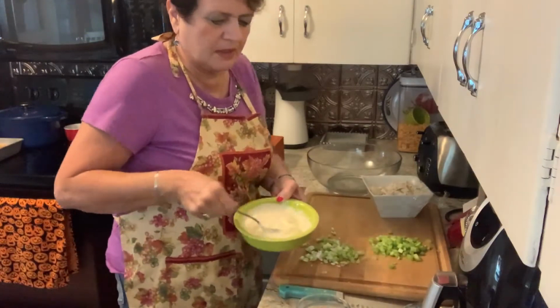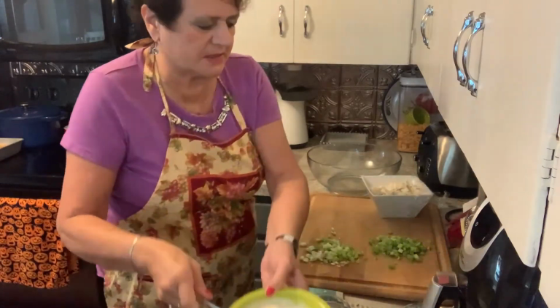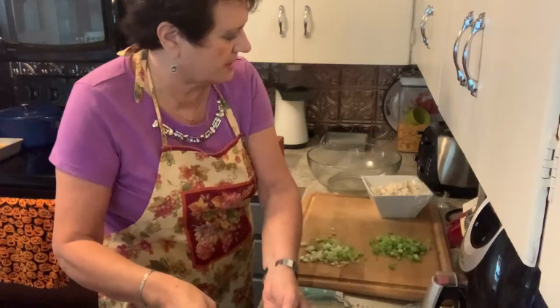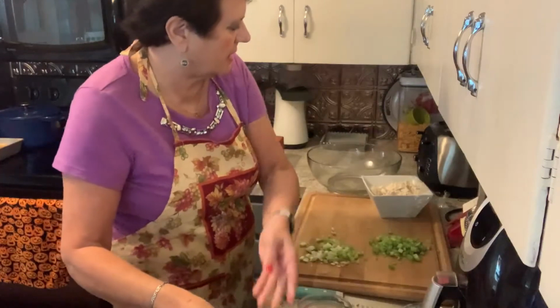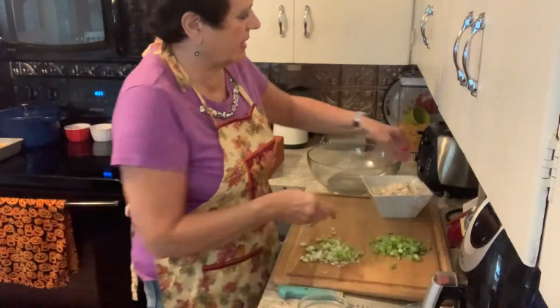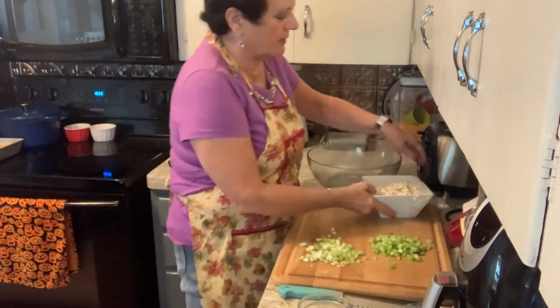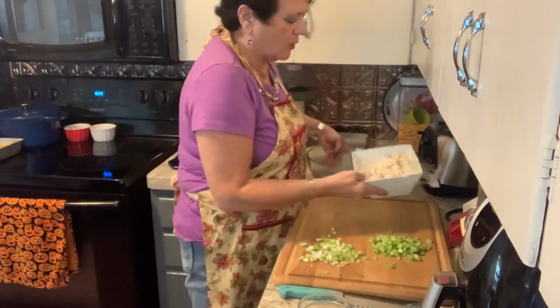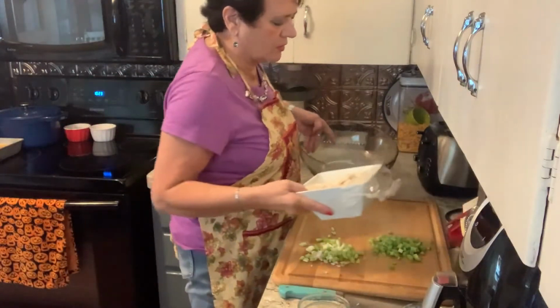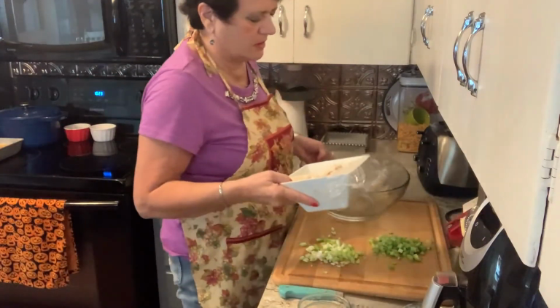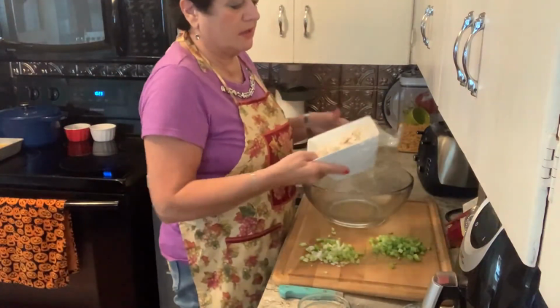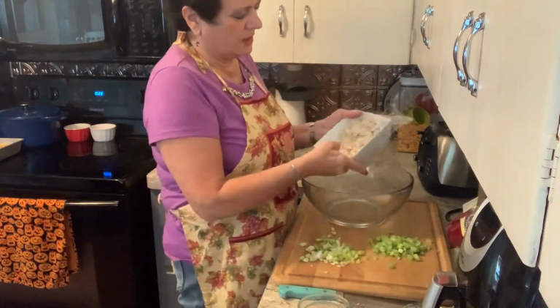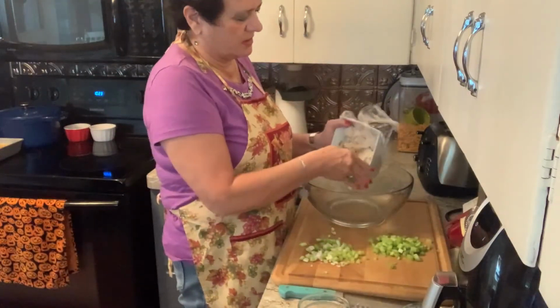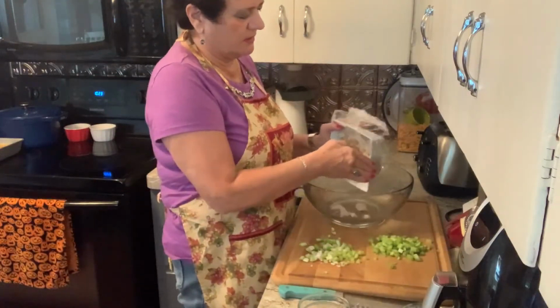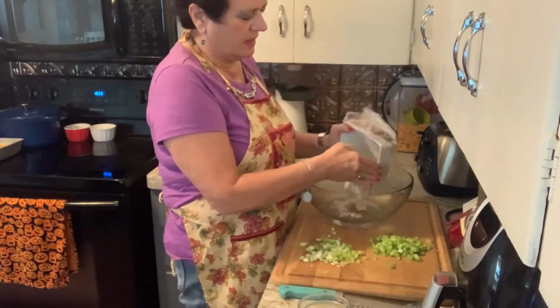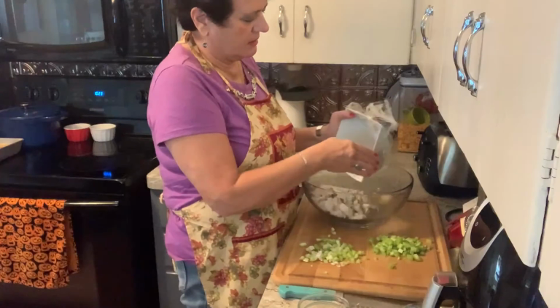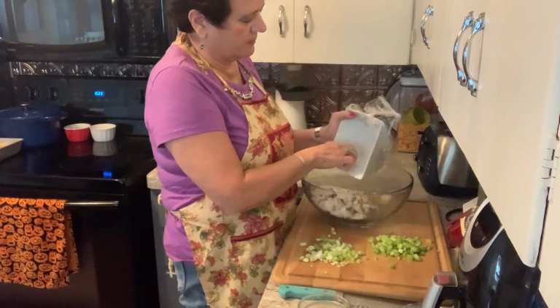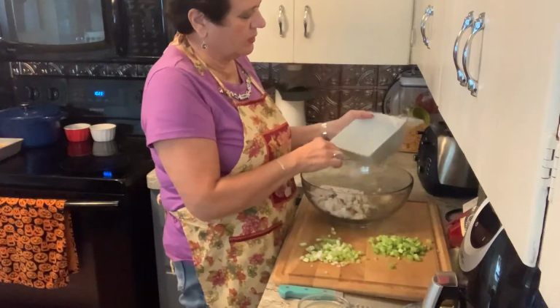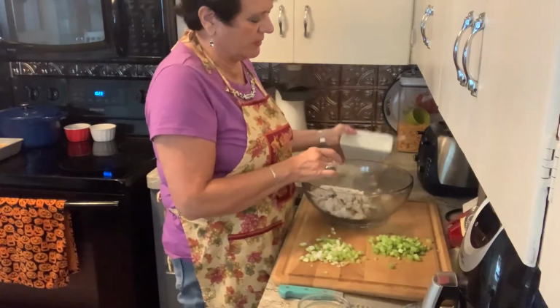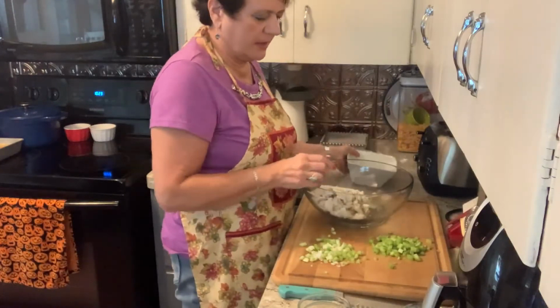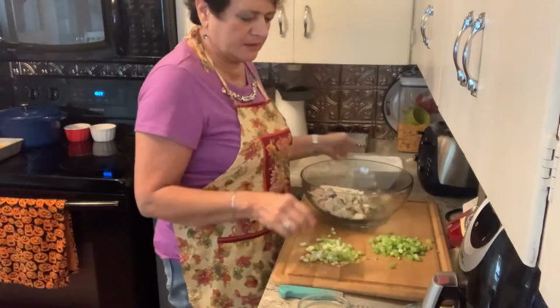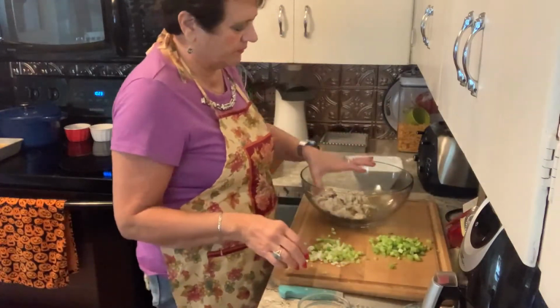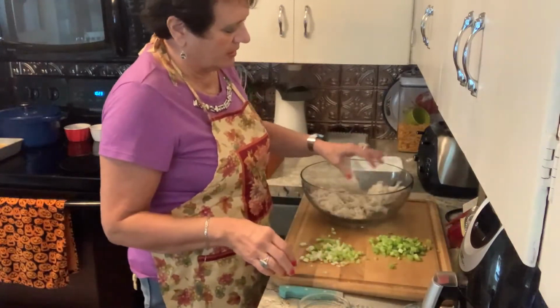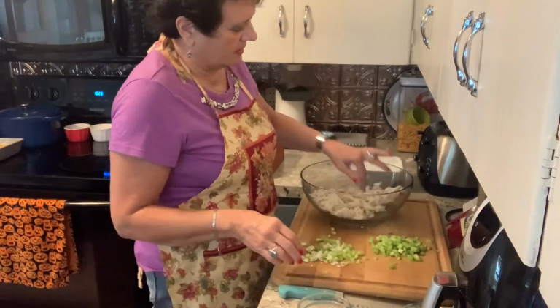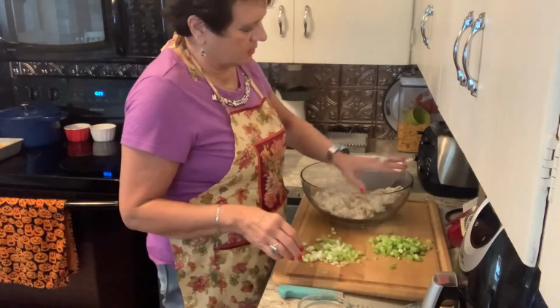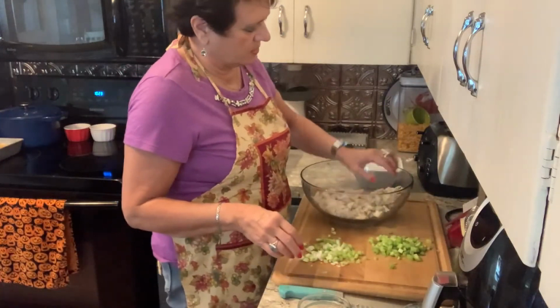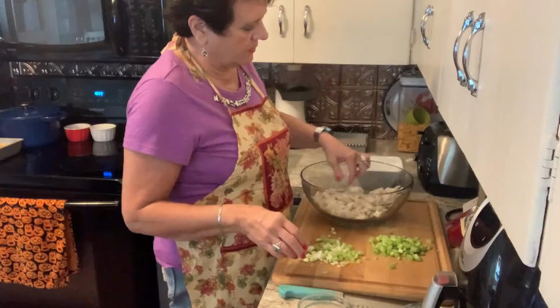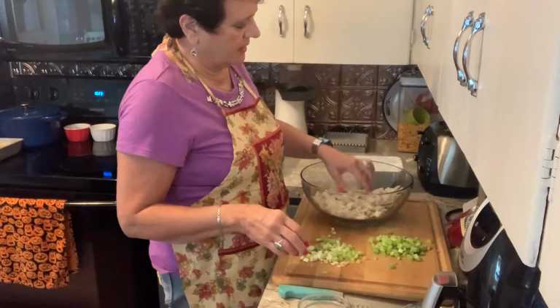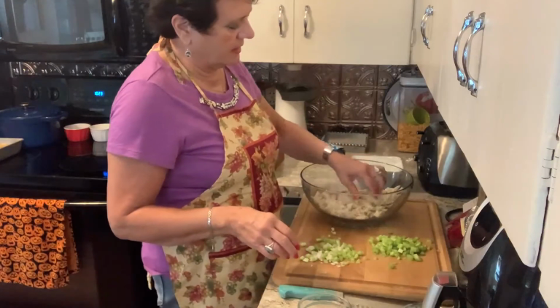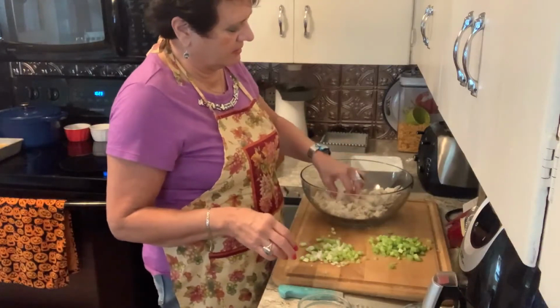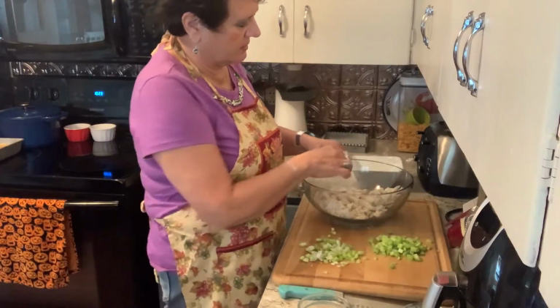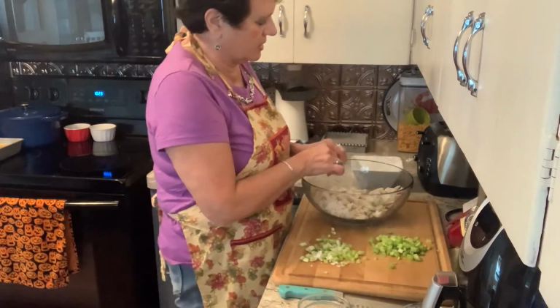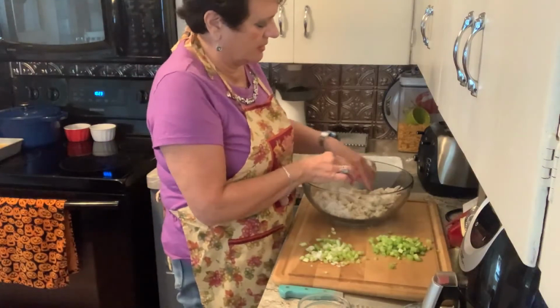I'm going to set that aside and I have a whole cooked chicken breast that I boiled up the other day. There's no bones in it or anything and I chopped it up.